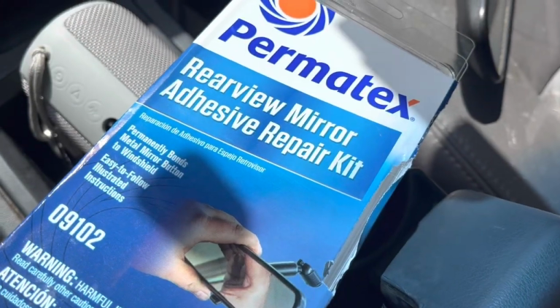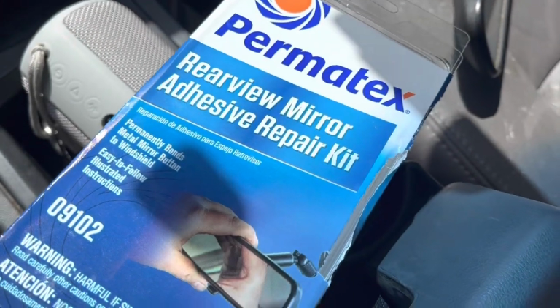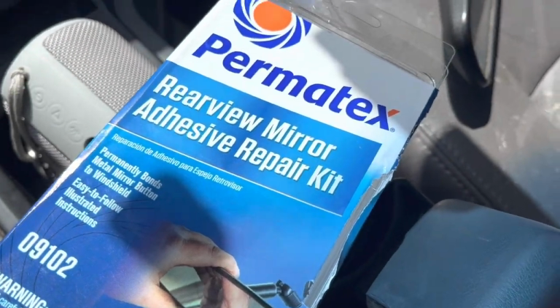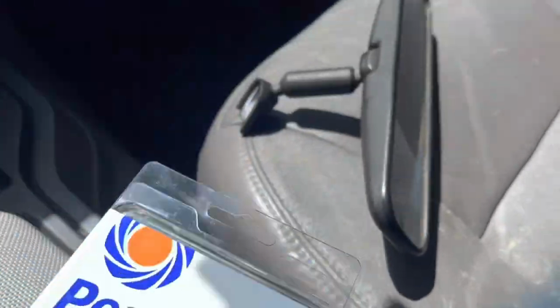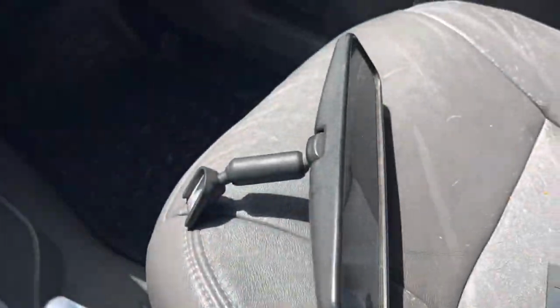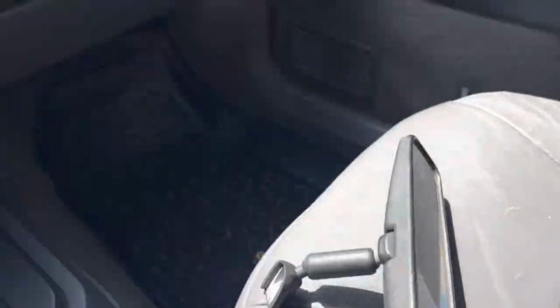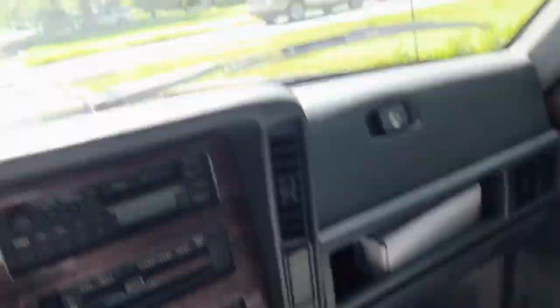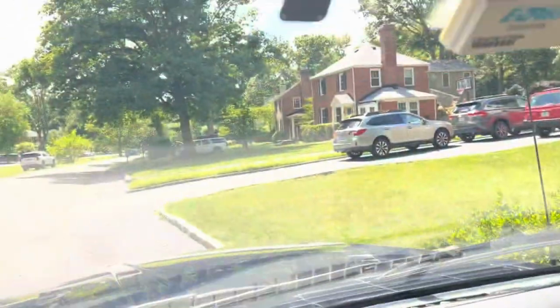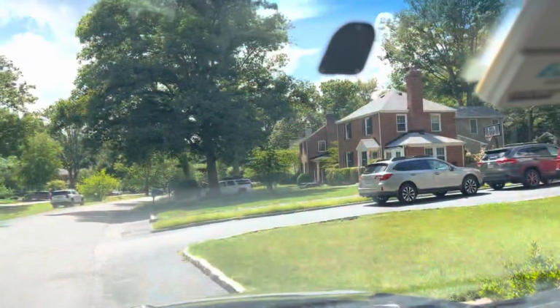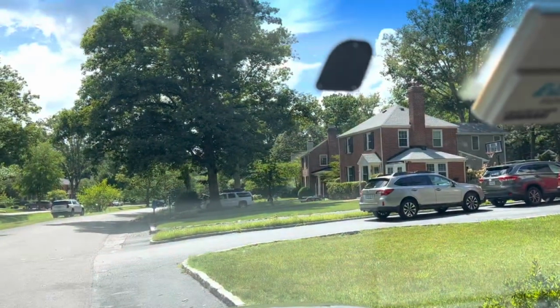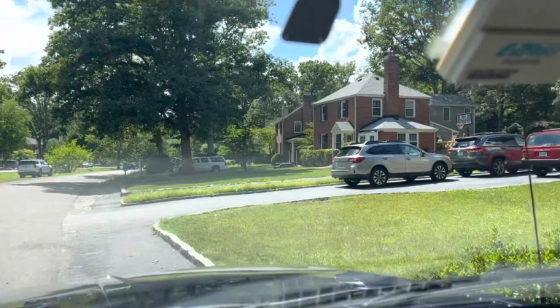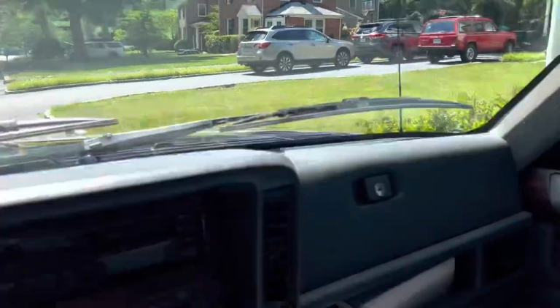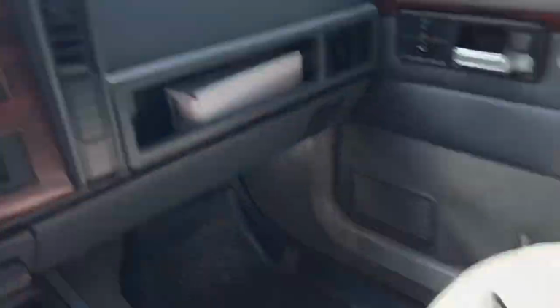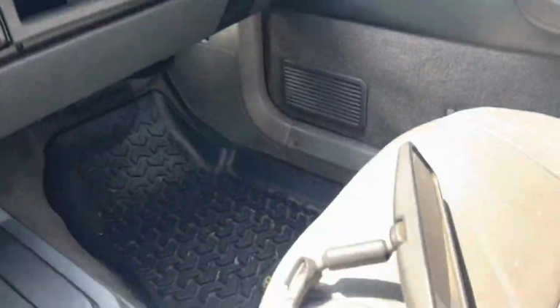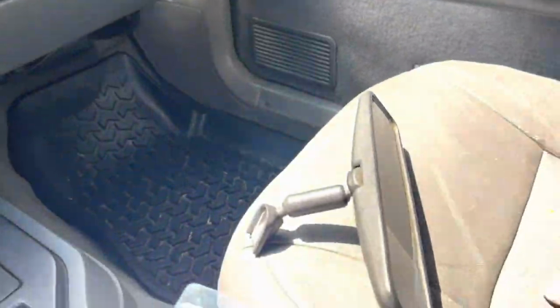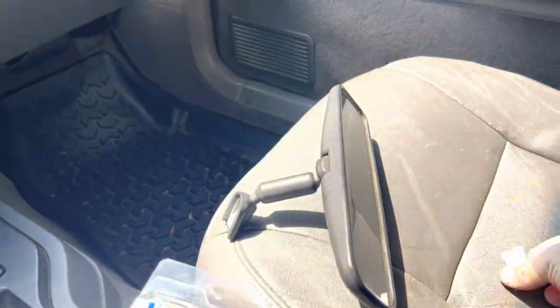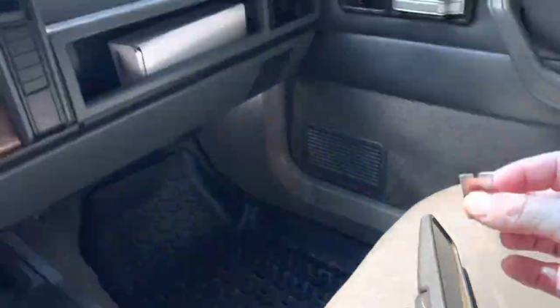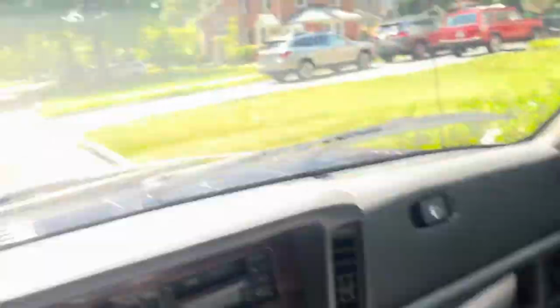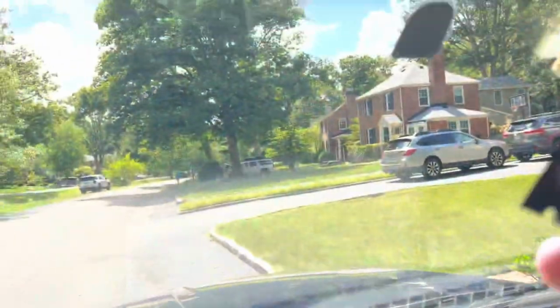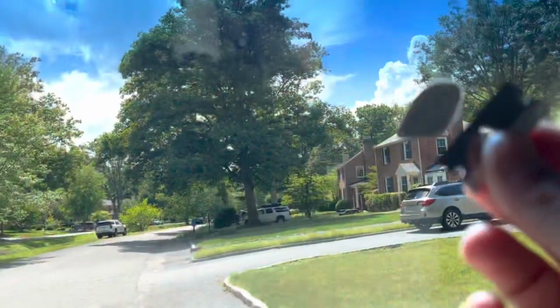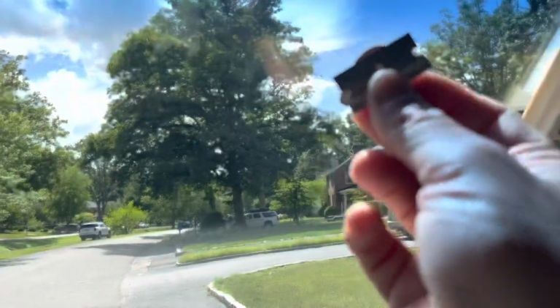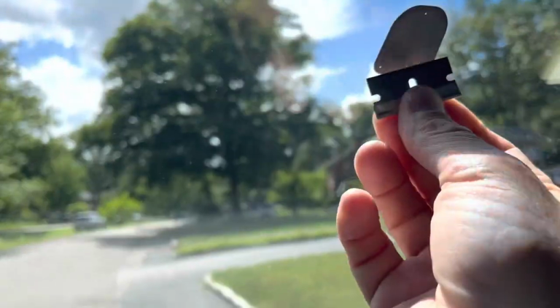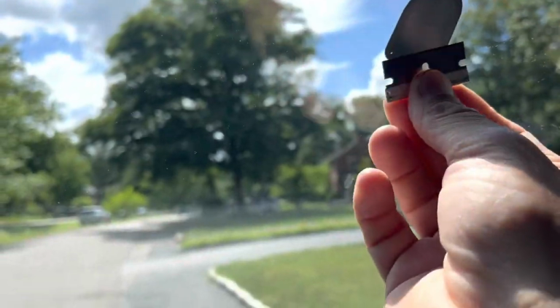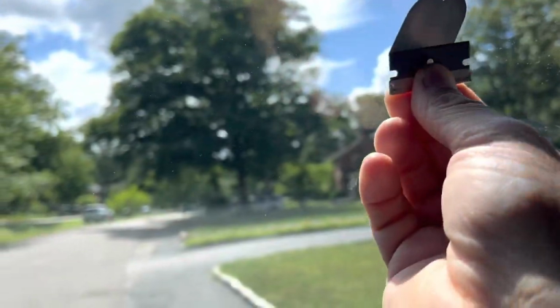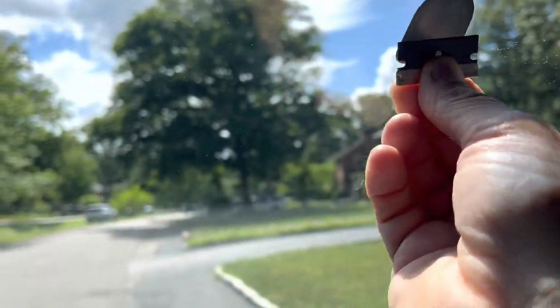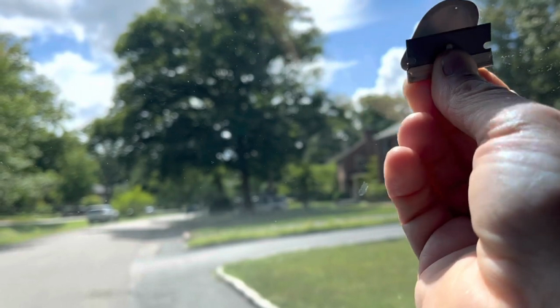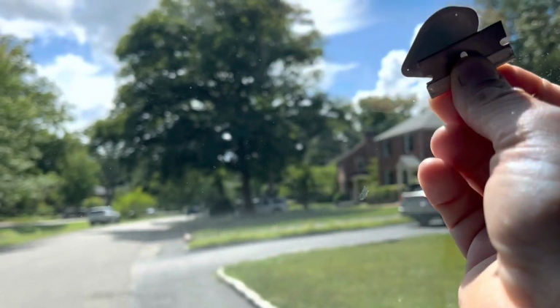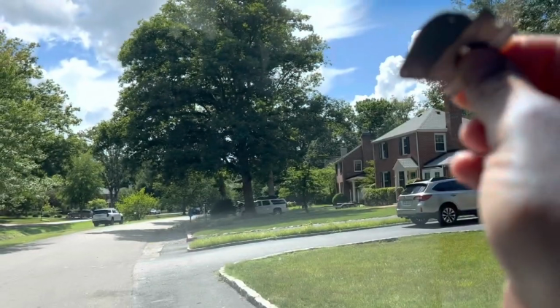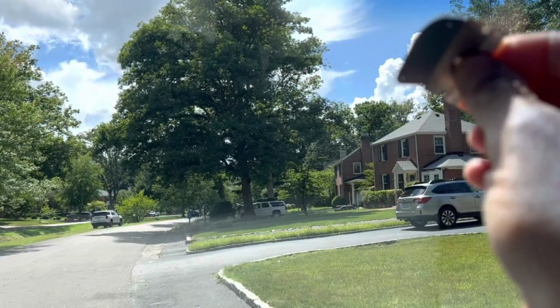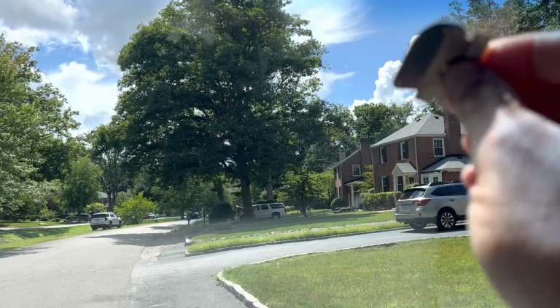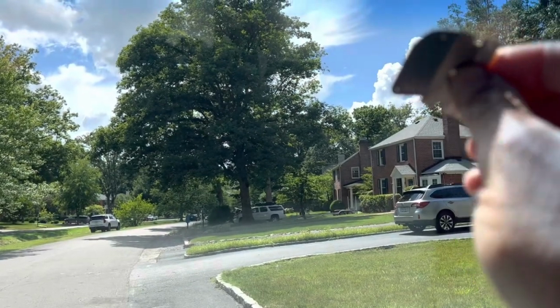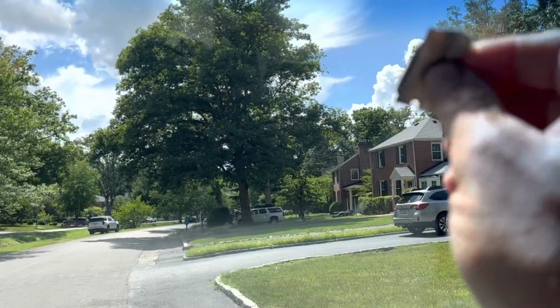I've got this kit to replace this rearview mirror. It comes with a razor blade, and the first thing they say to do is to go ahead and make sure you scrape off all the old adhesive.